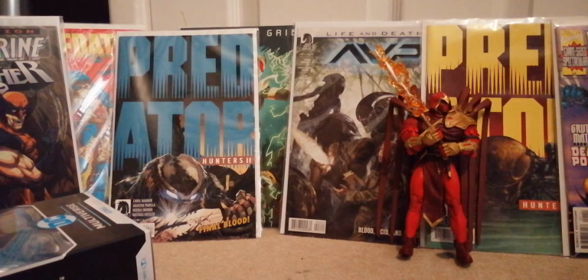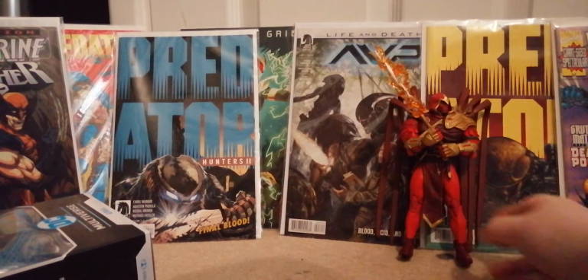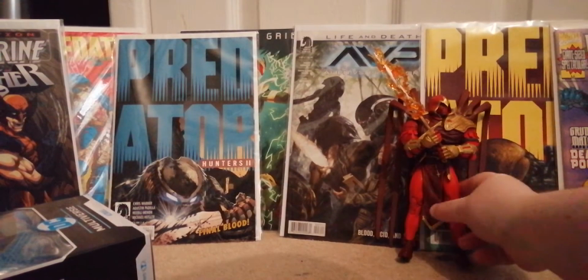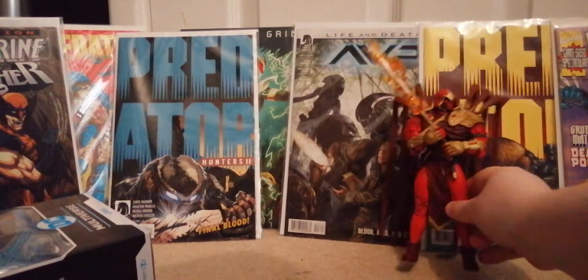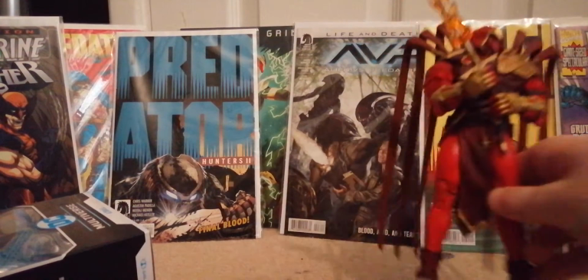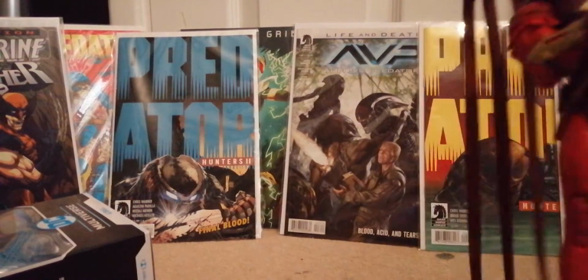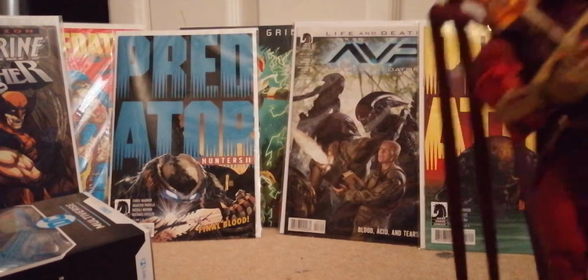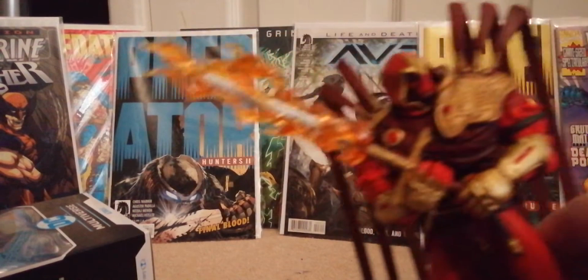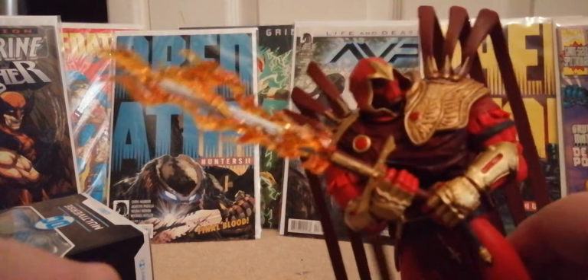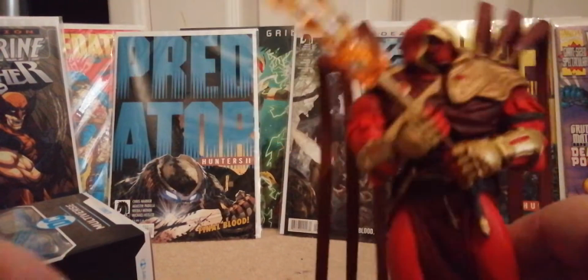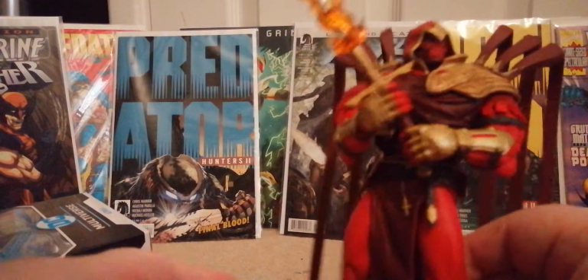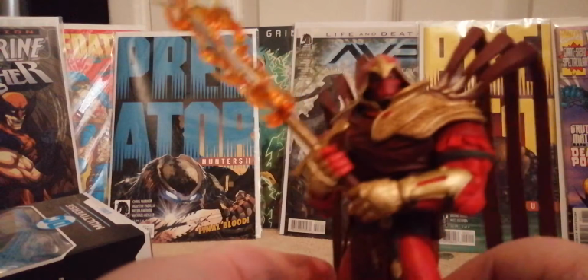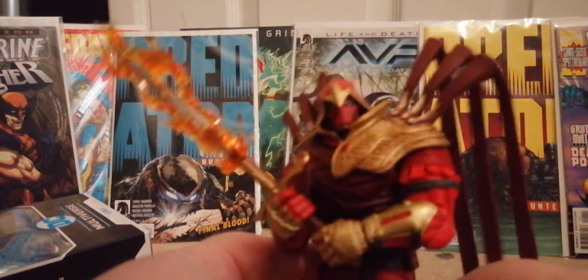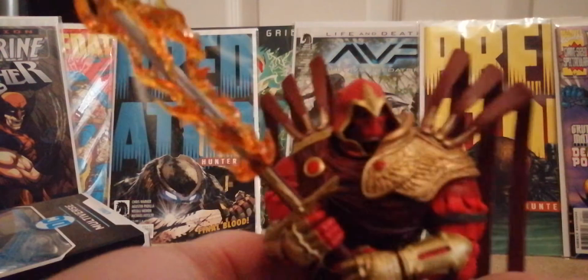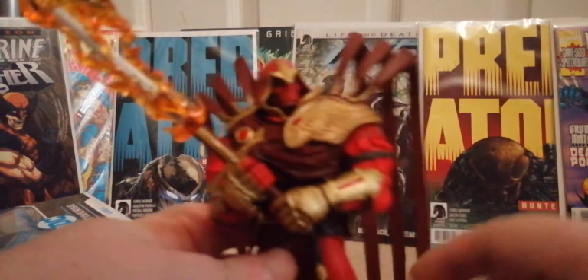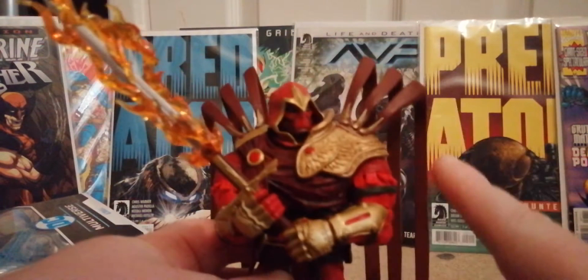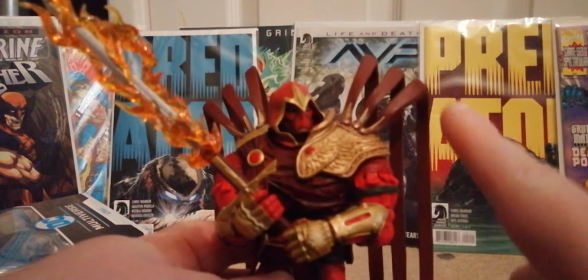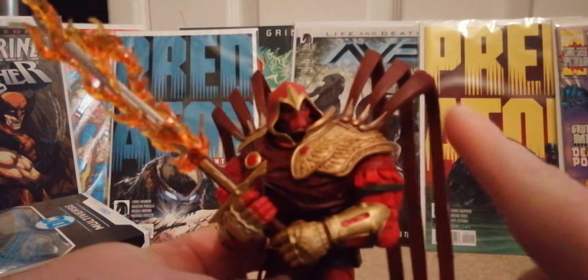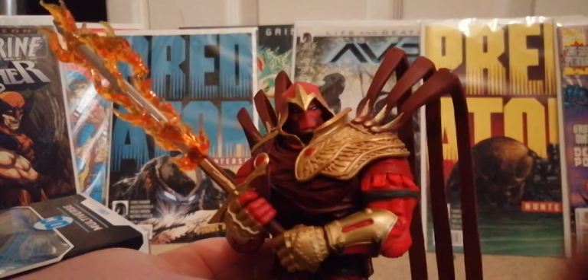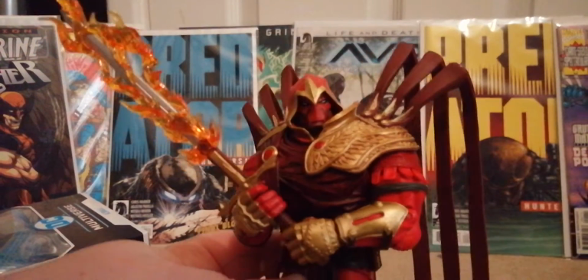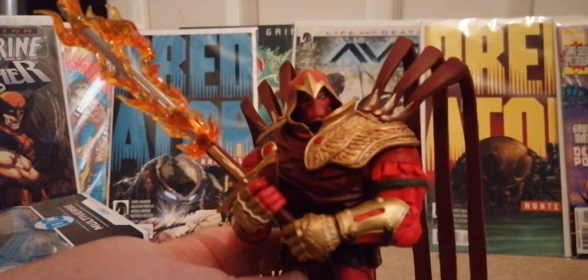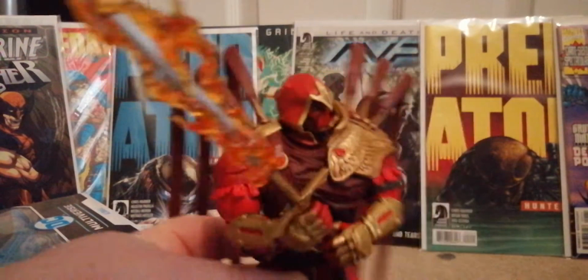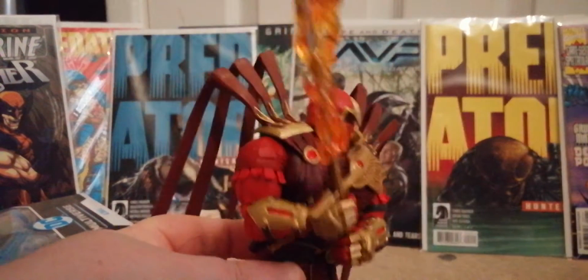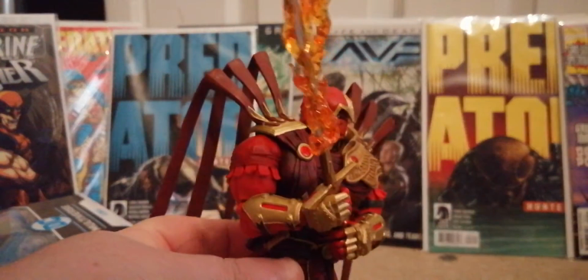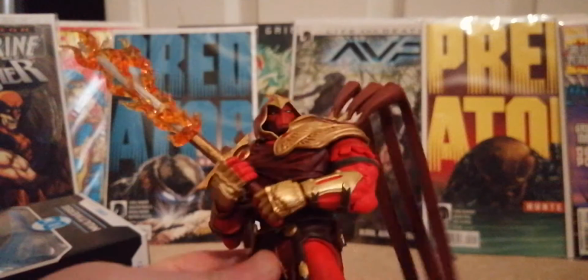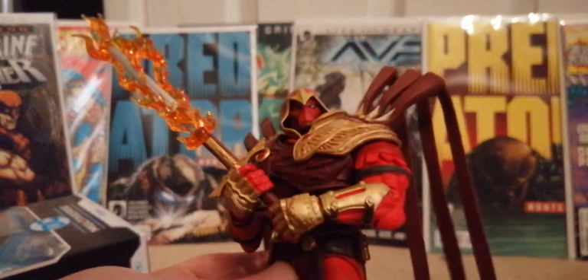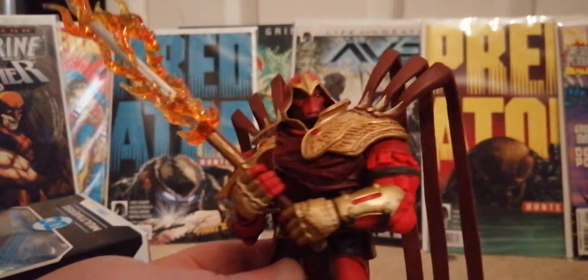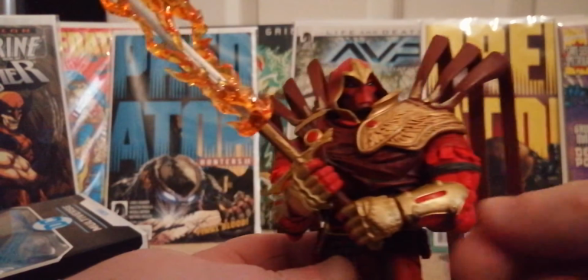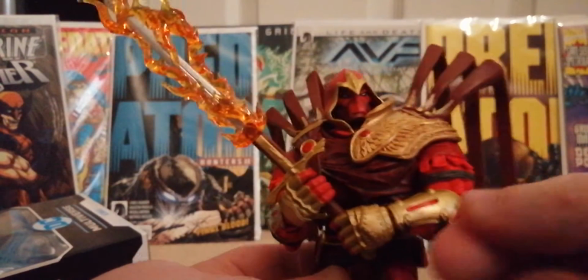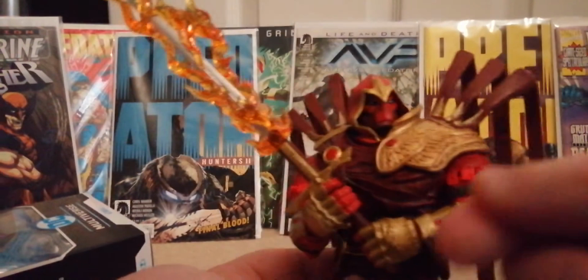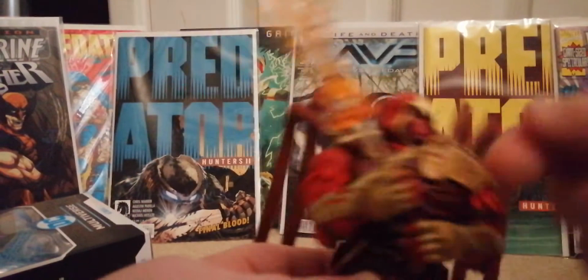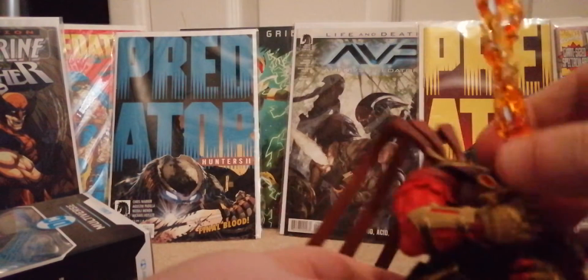Now let's go on with the figure. He also comes with this cool fire sword, and this figure can hold the sword in two hands — you have to really work at it, but you can.